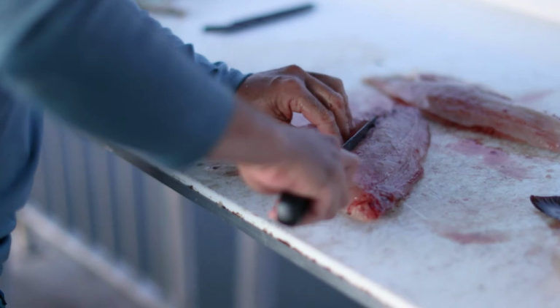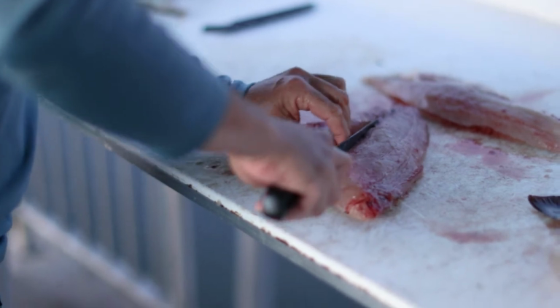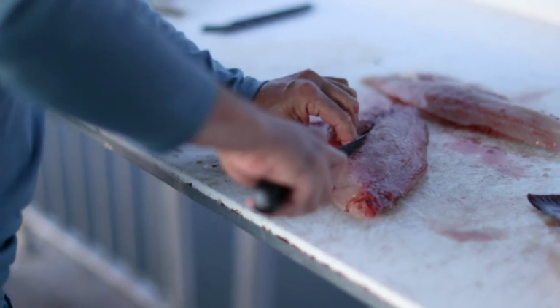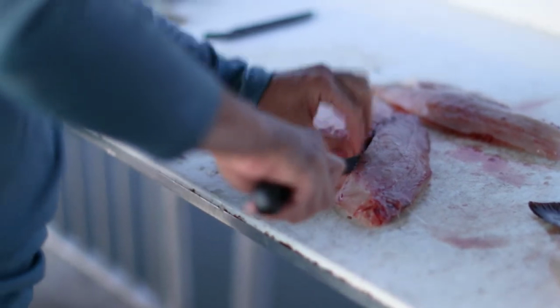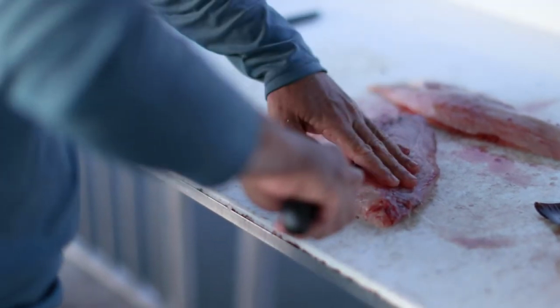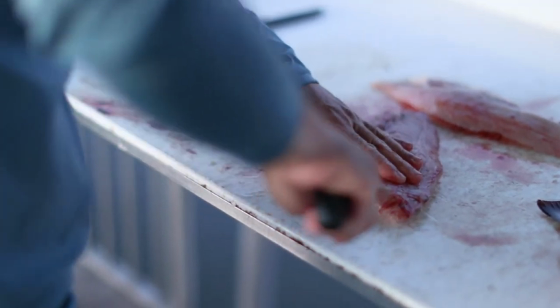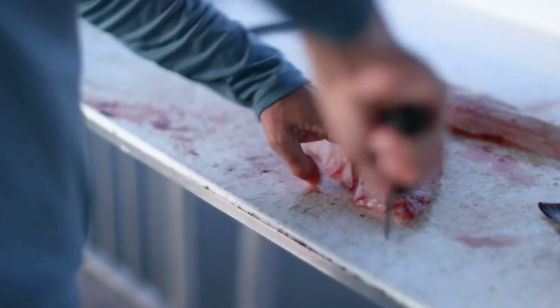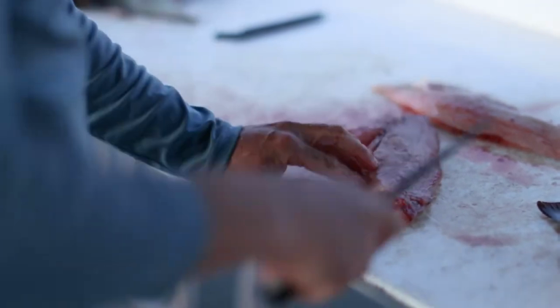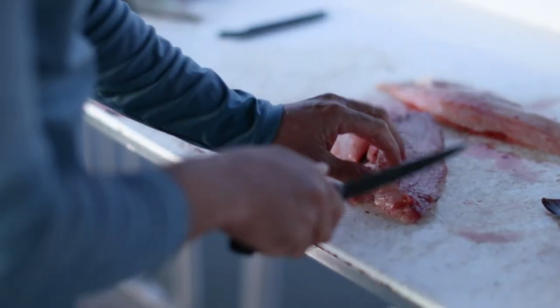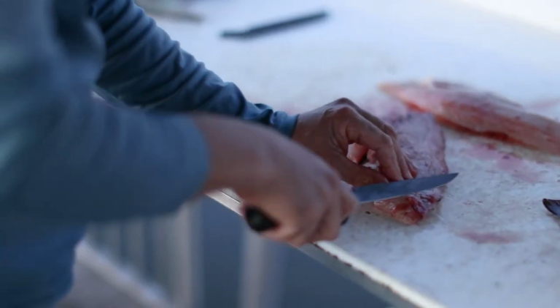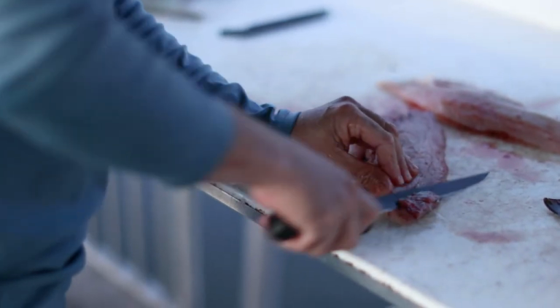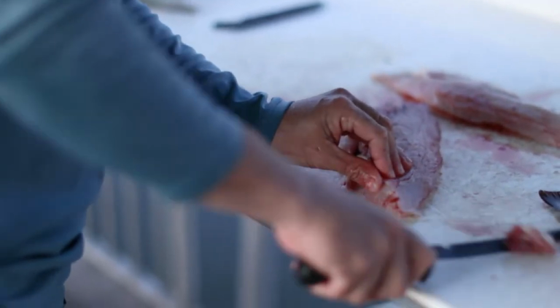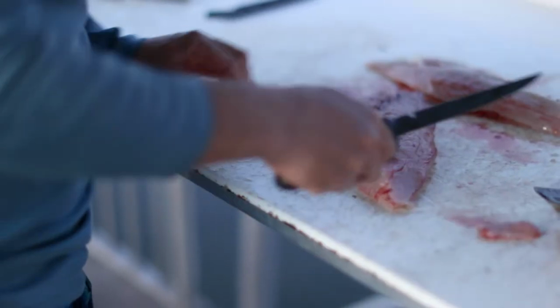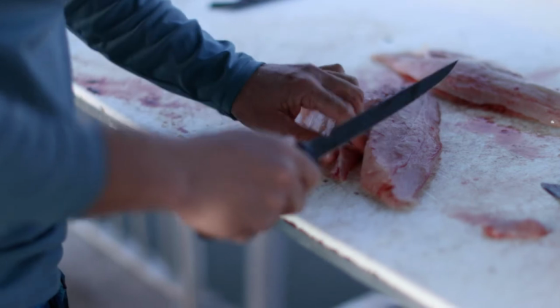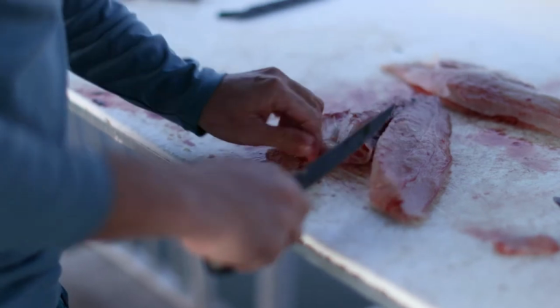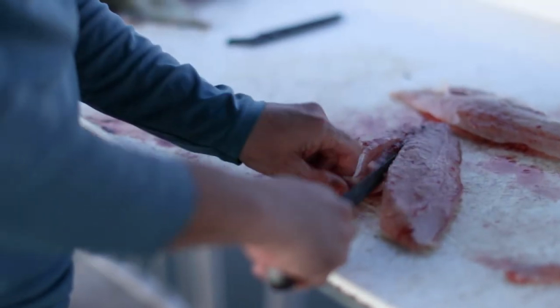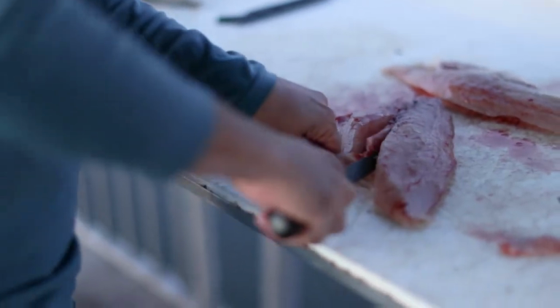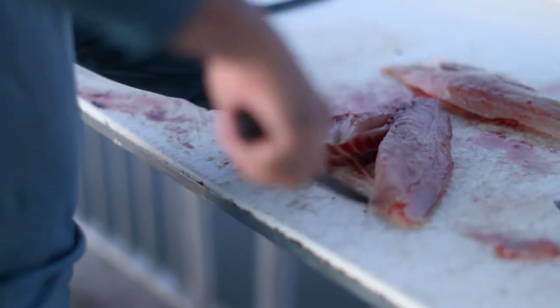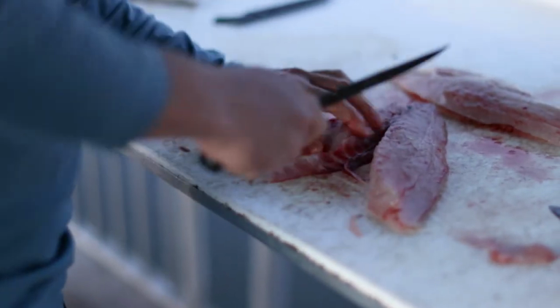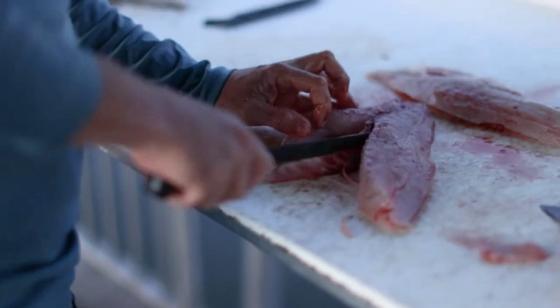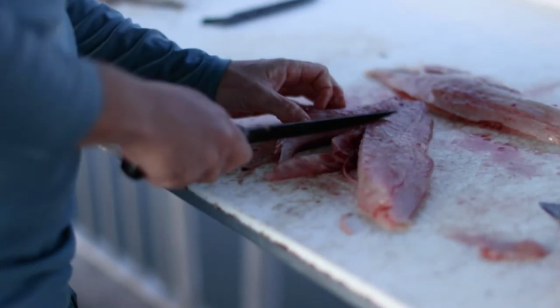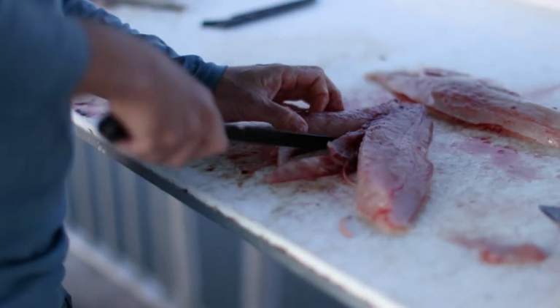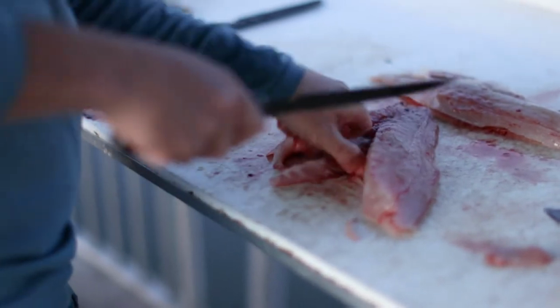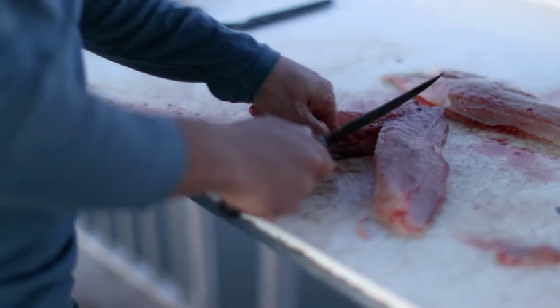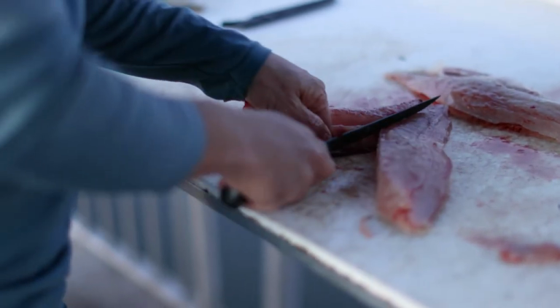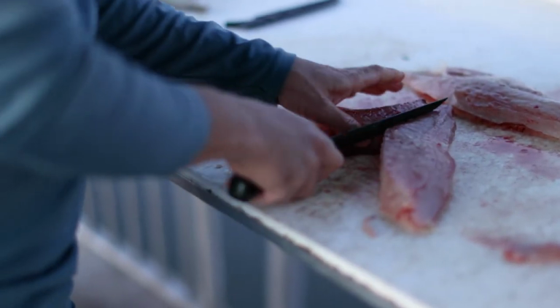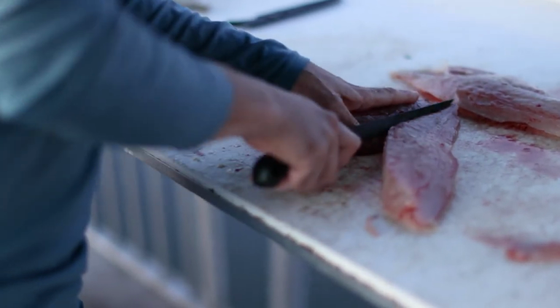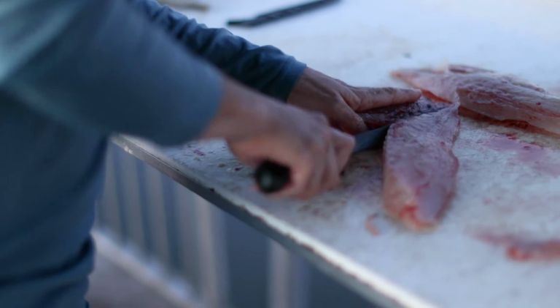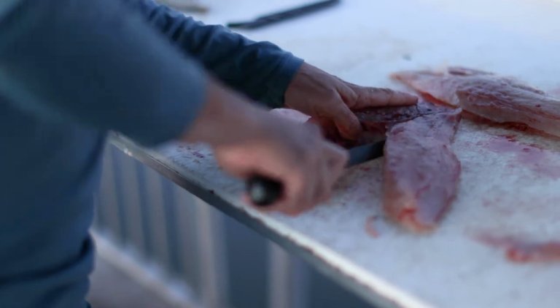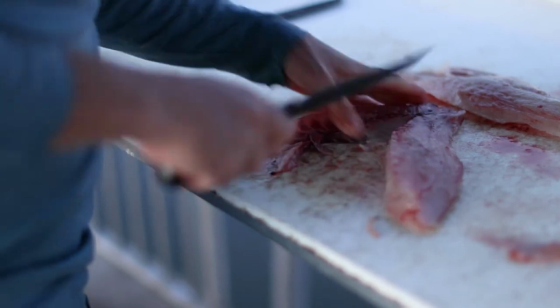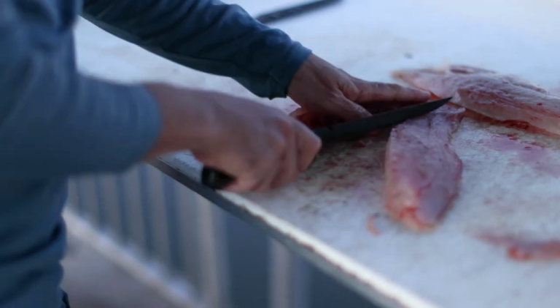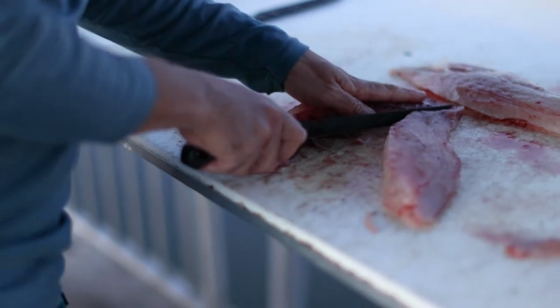Trim off these bones. Get some nice clean fillets. Trim off all that bloodline — yellowjack.